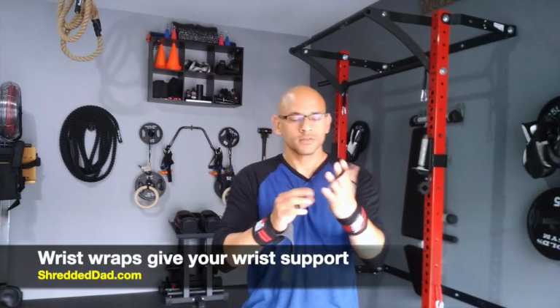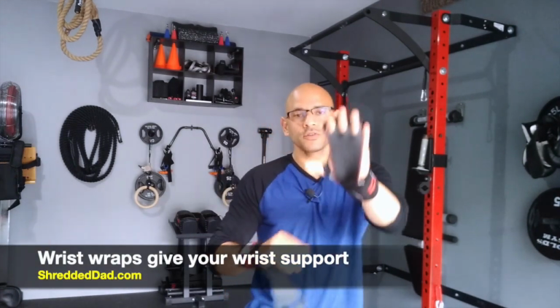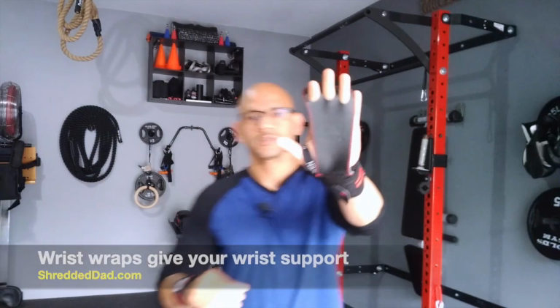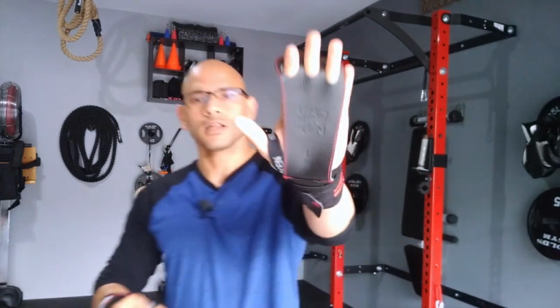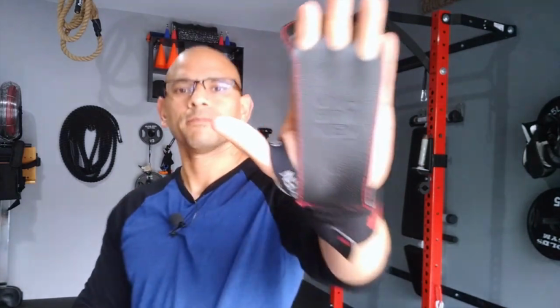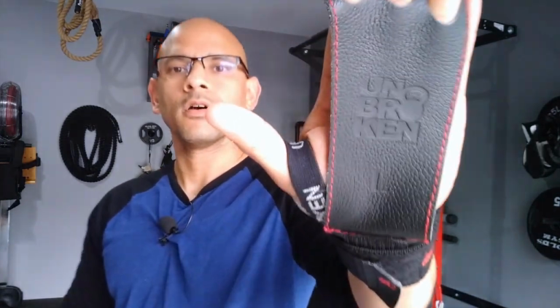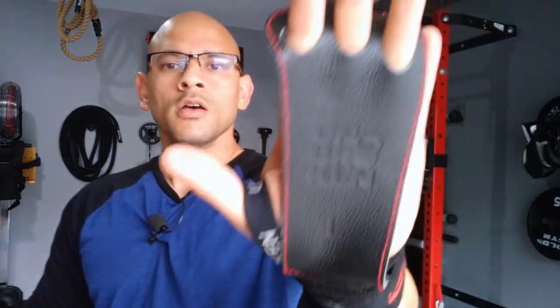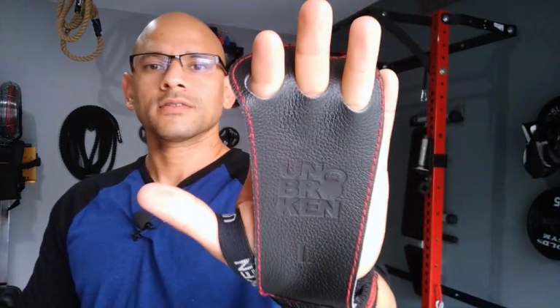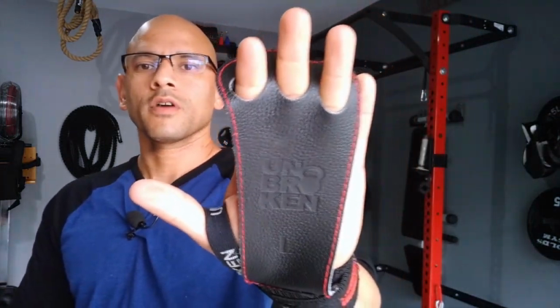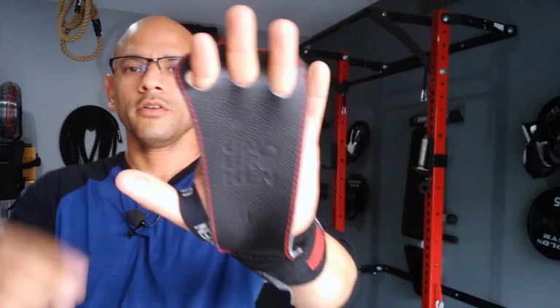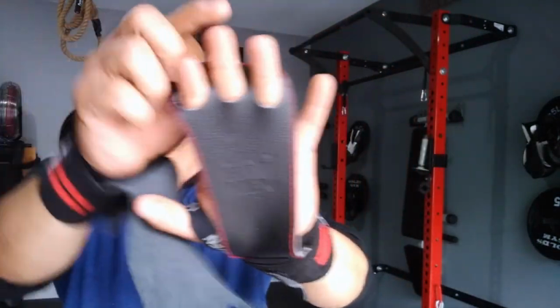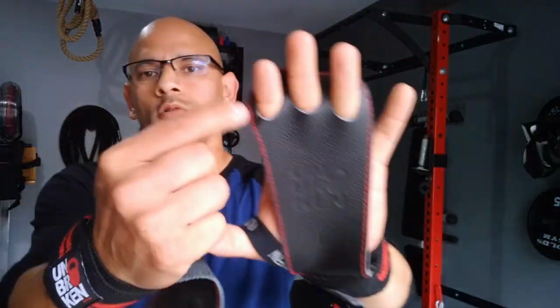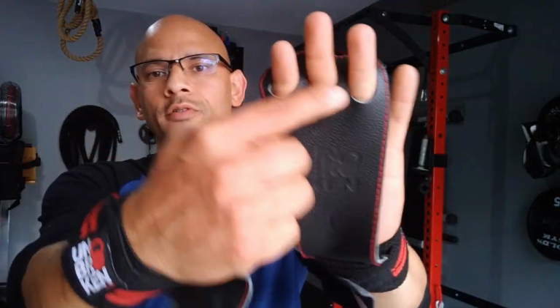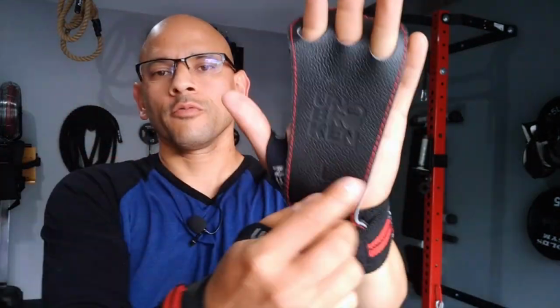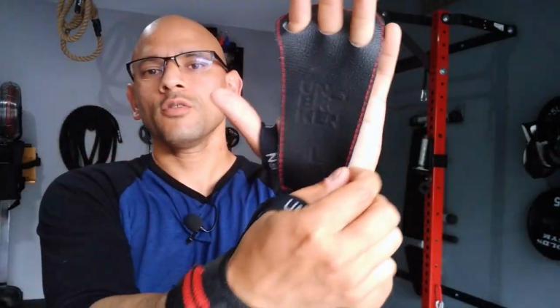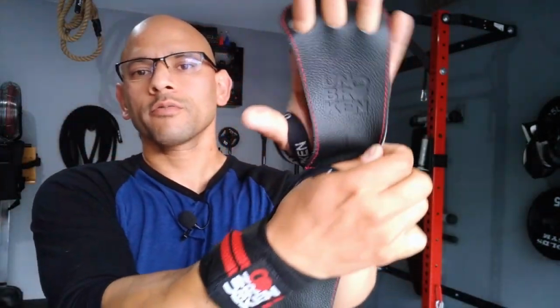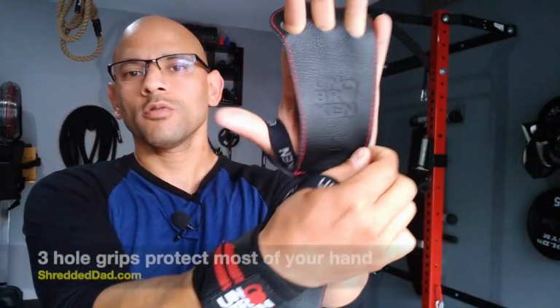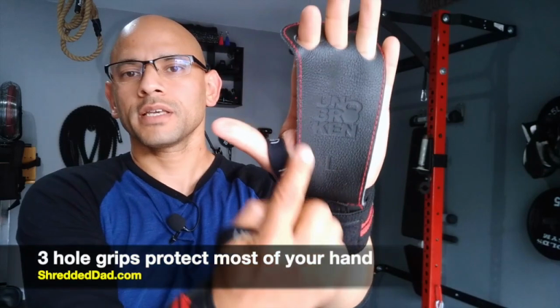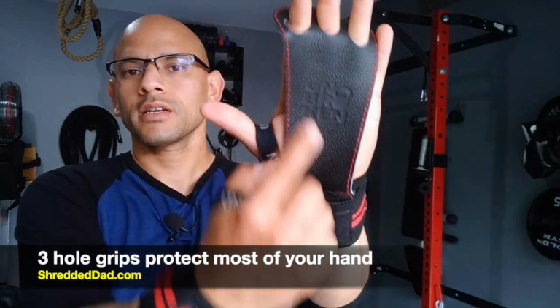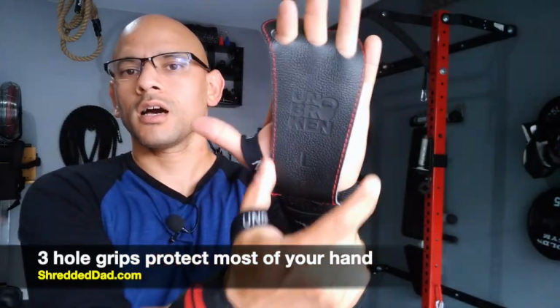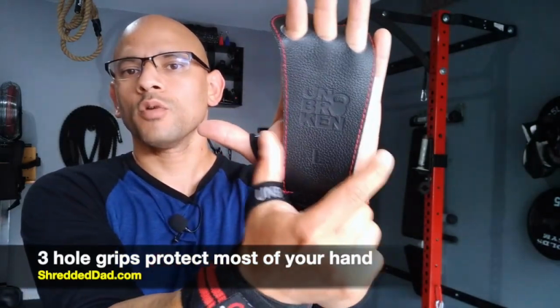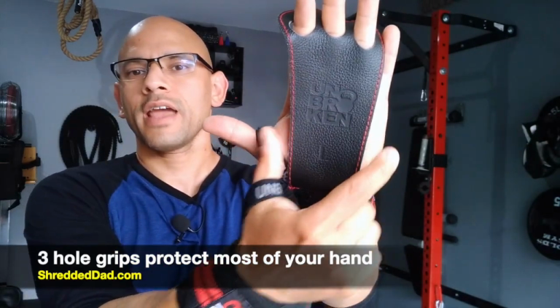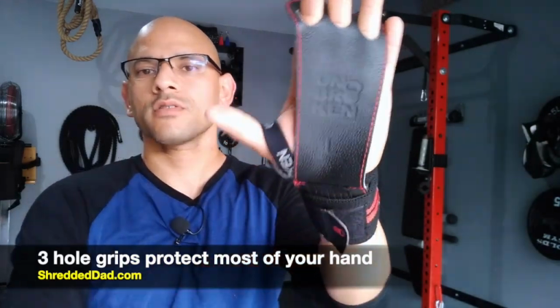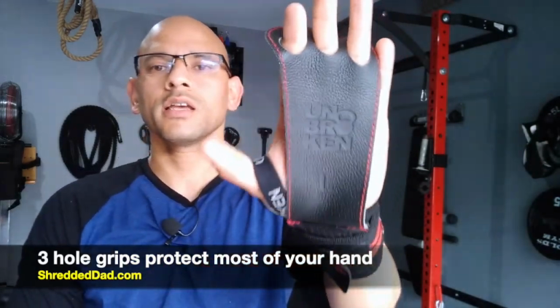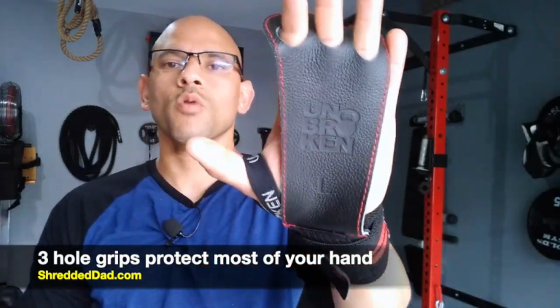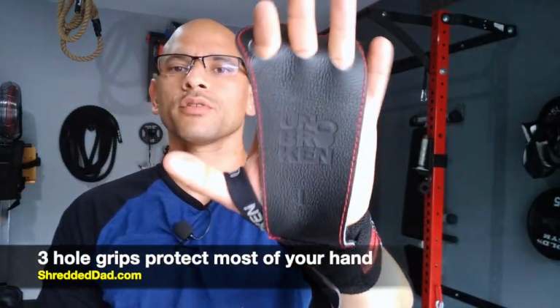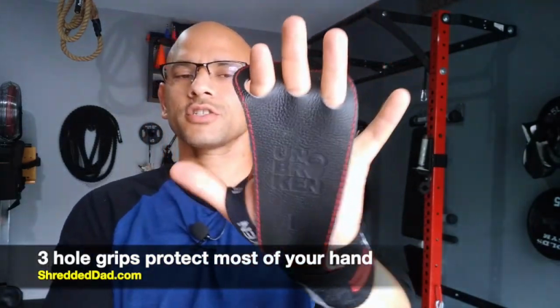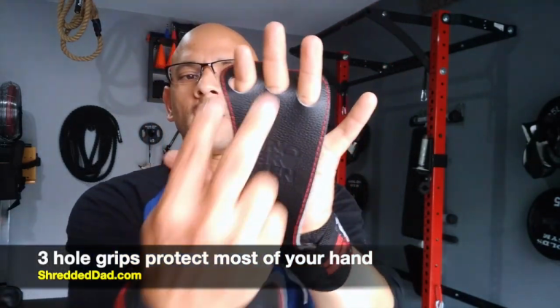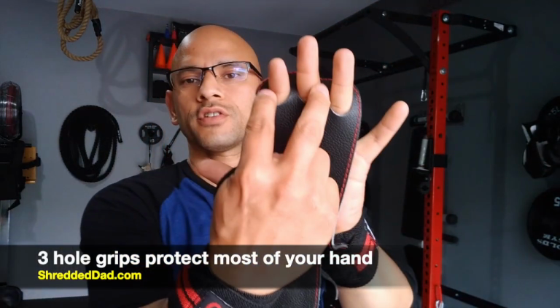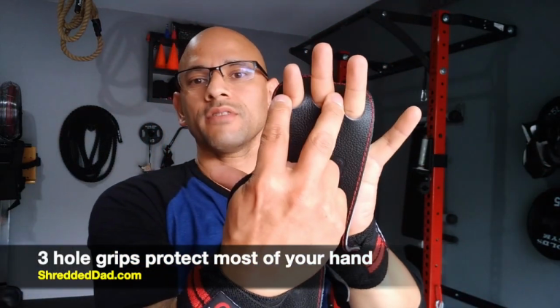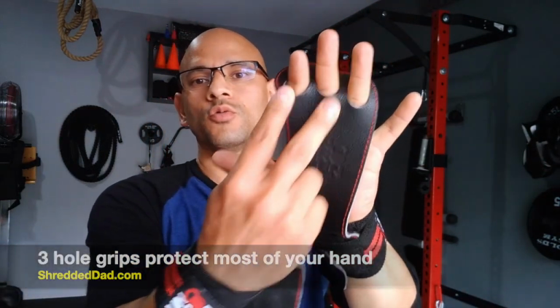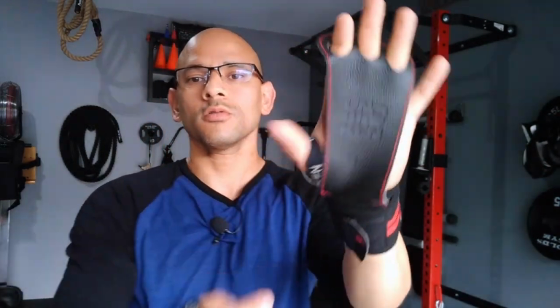Let me show you what these look like. So that's the front. You have three holes here. The reason you want three holes is because they're going to cover most of your hands, giving you more hand protection versus having two holes.